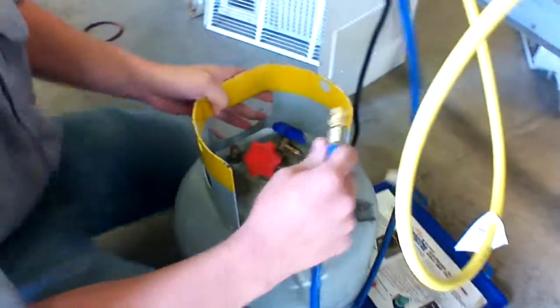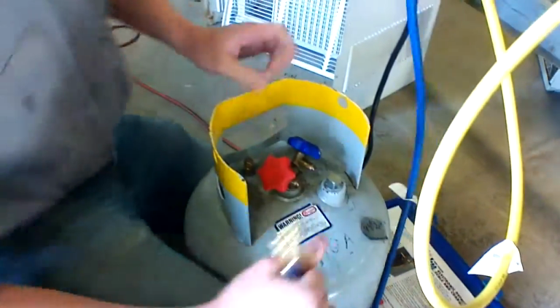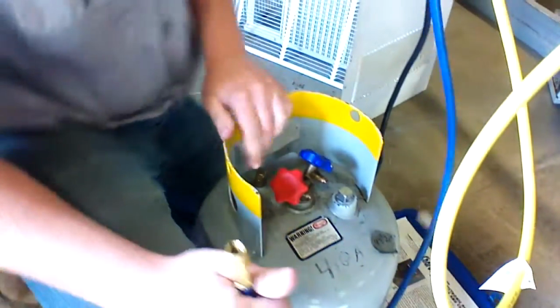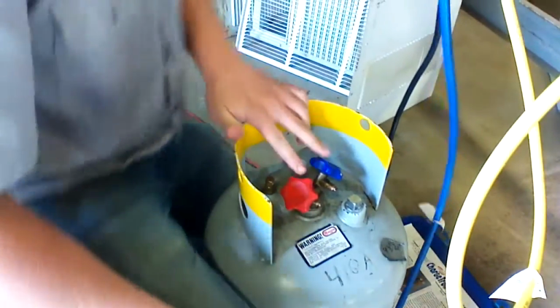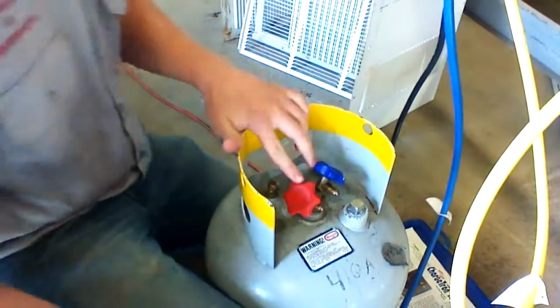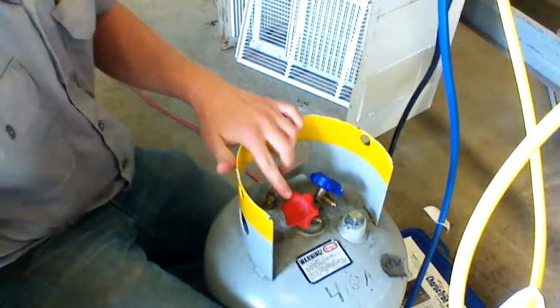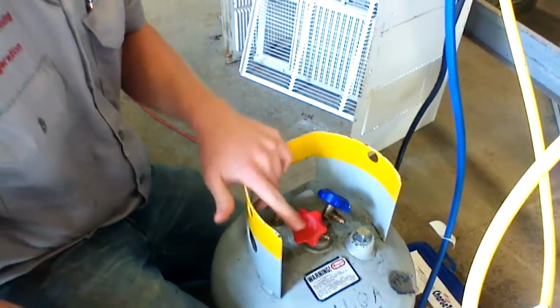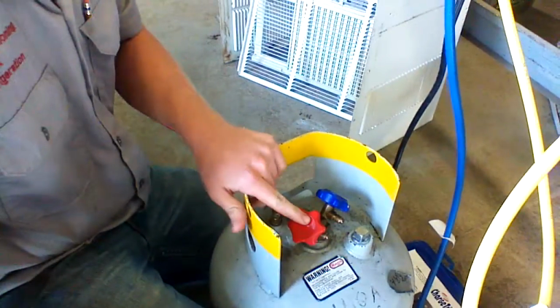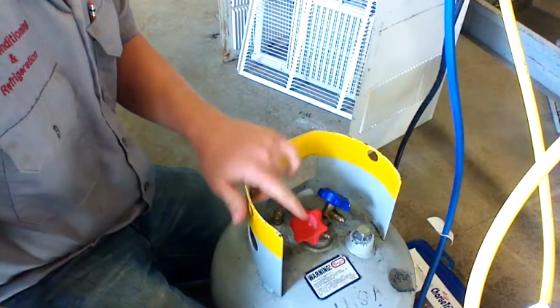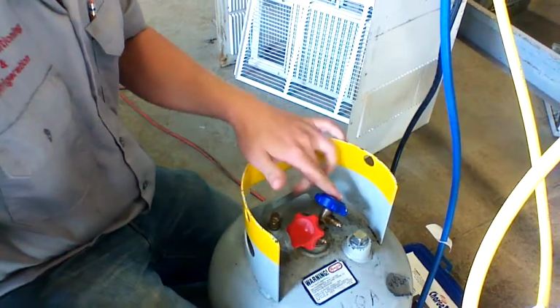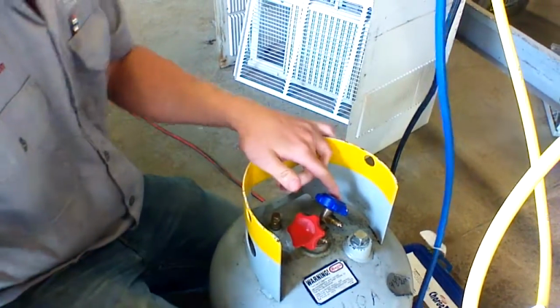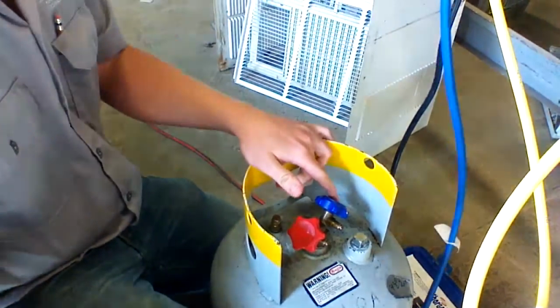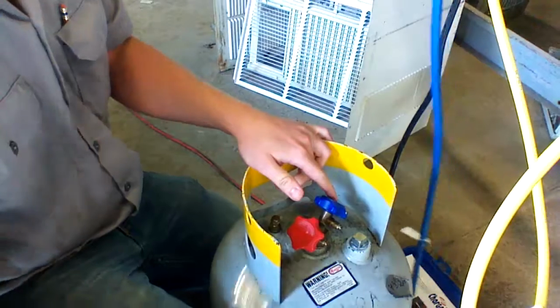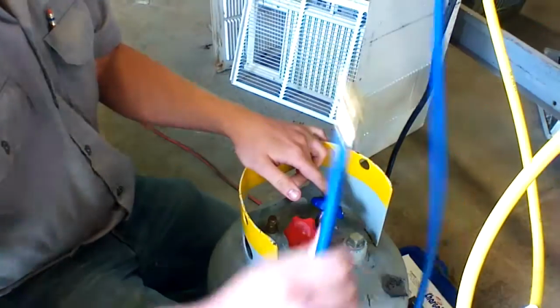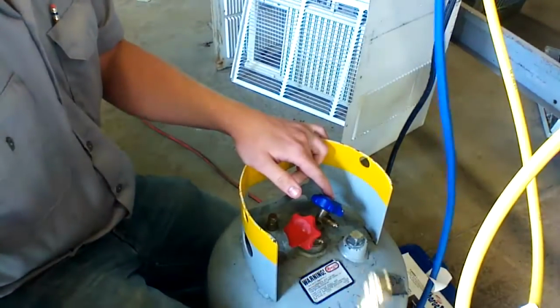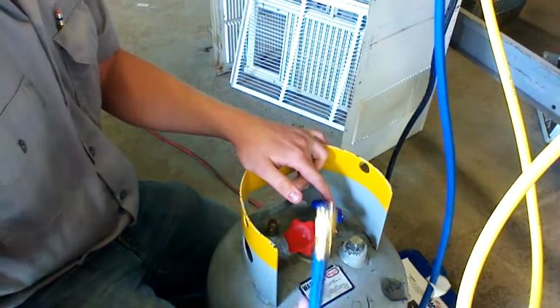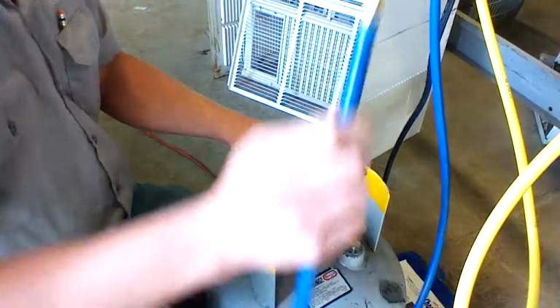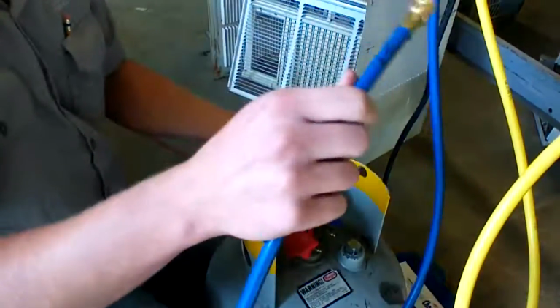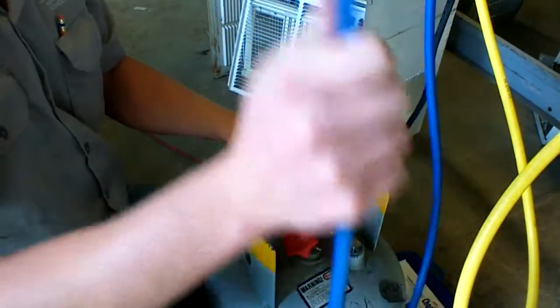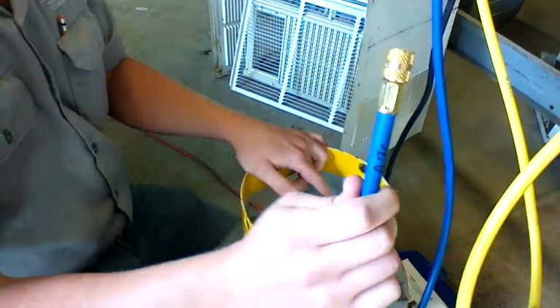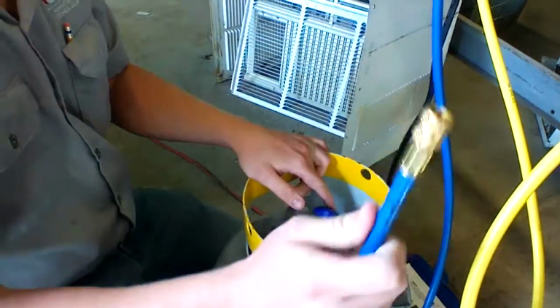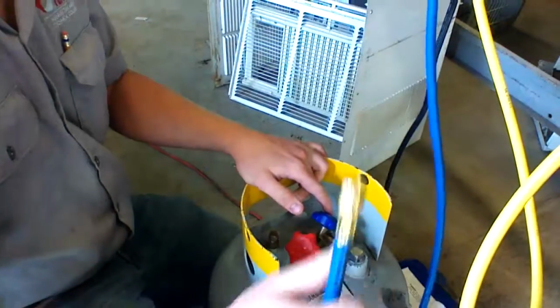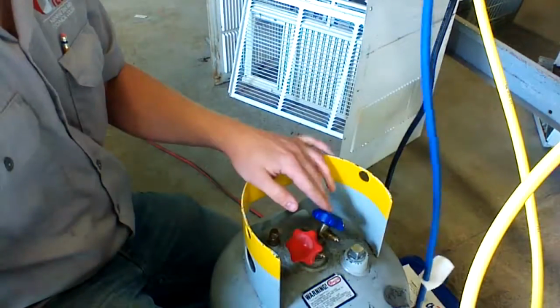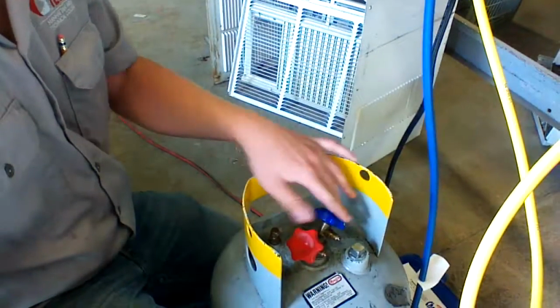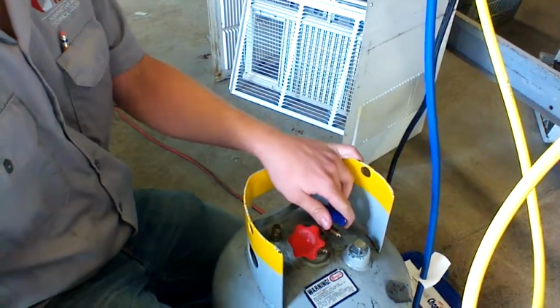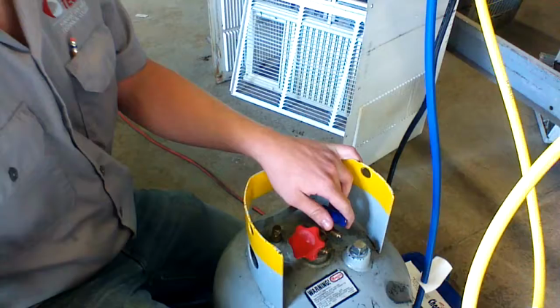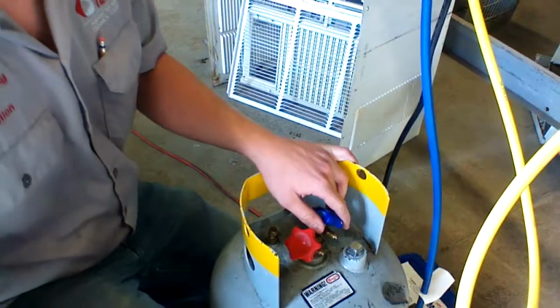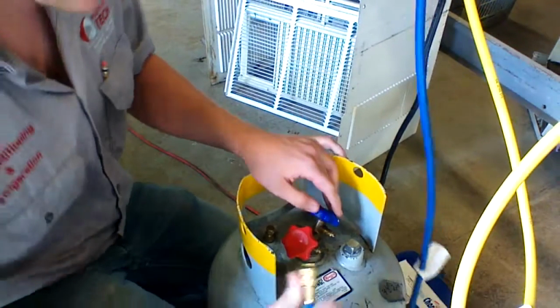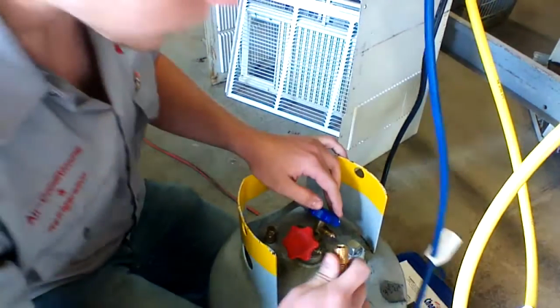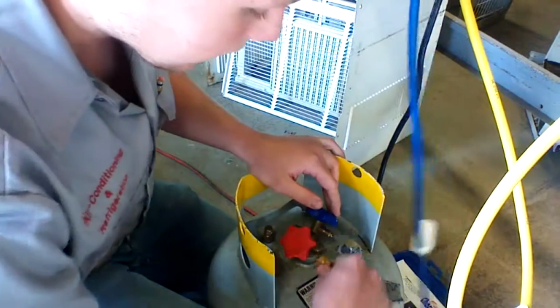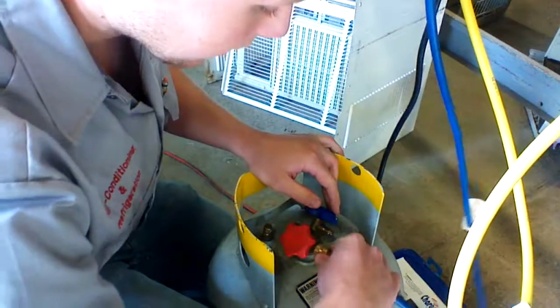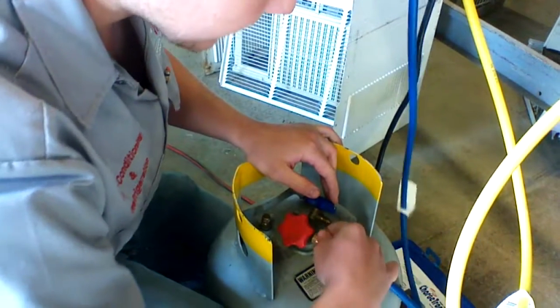Now you've got two valves down here — one's your gas valve, one's your liquid valve. Since we're removing all the gas out of the system and we're not taking any liquid out, we hook it up to our gas side.